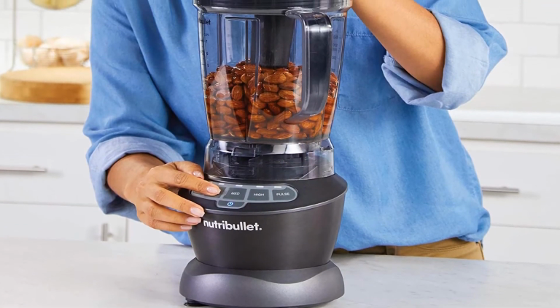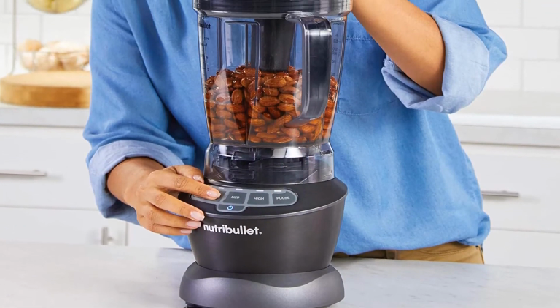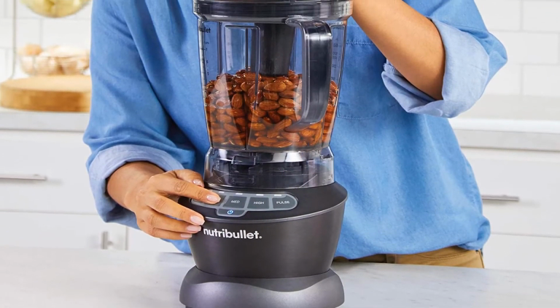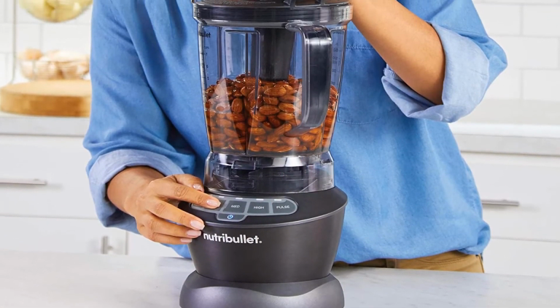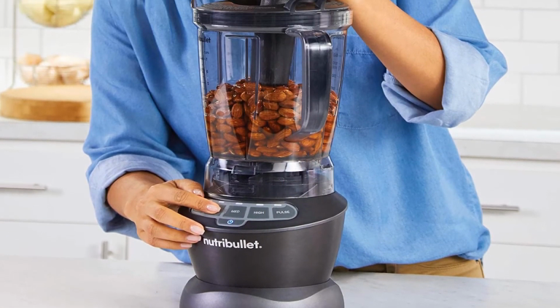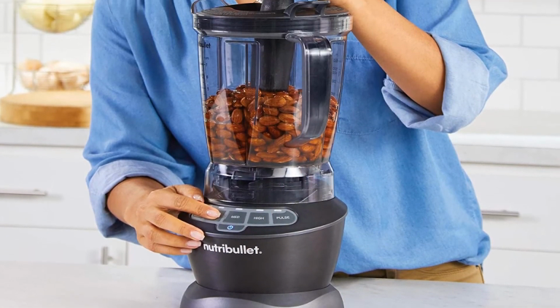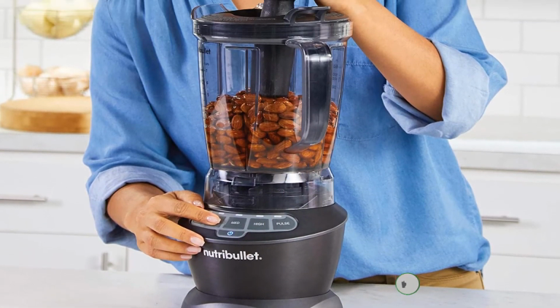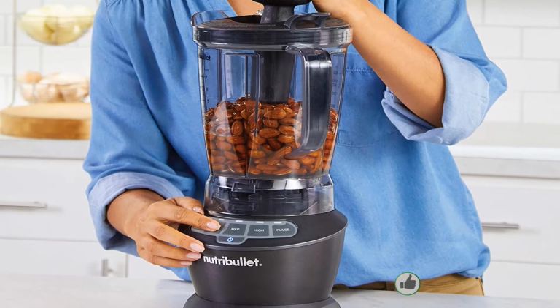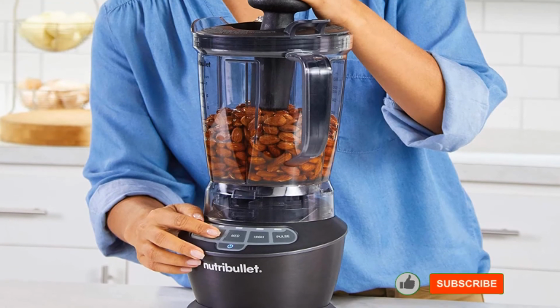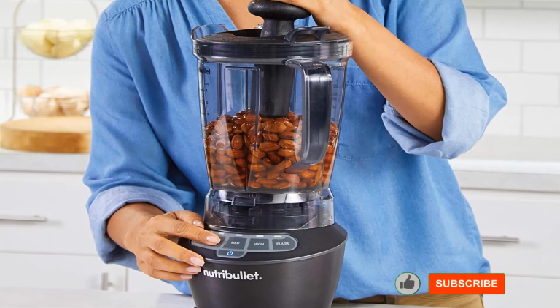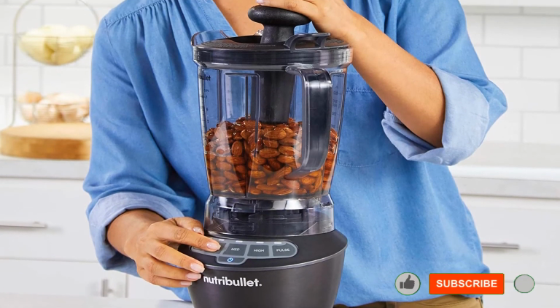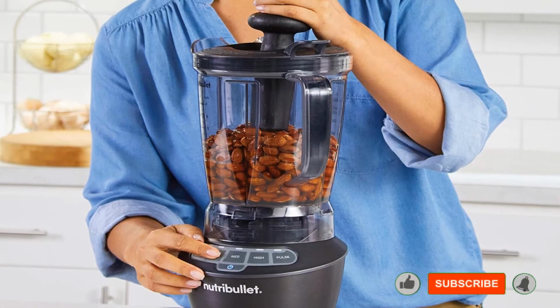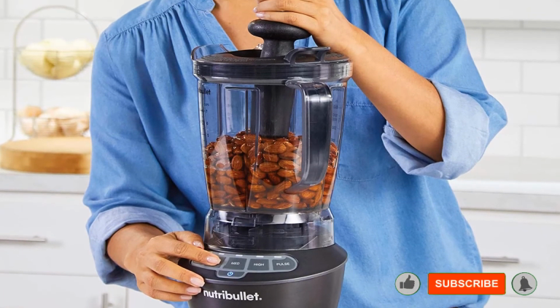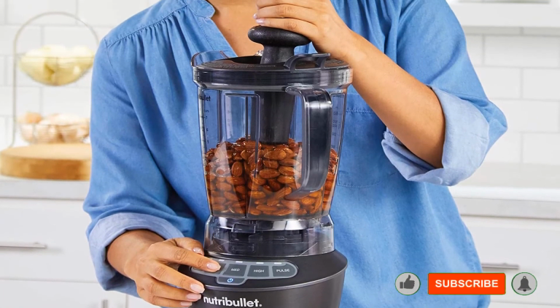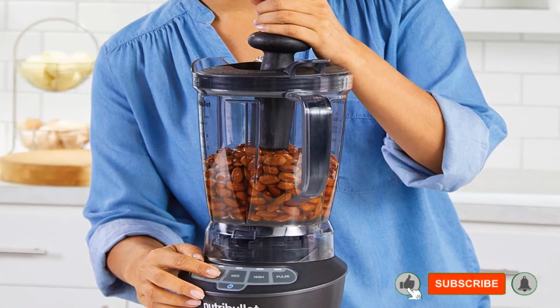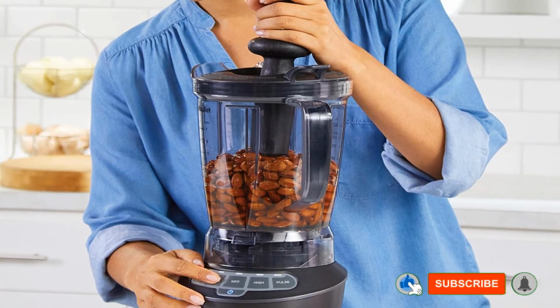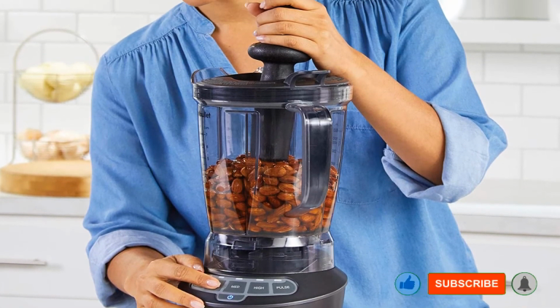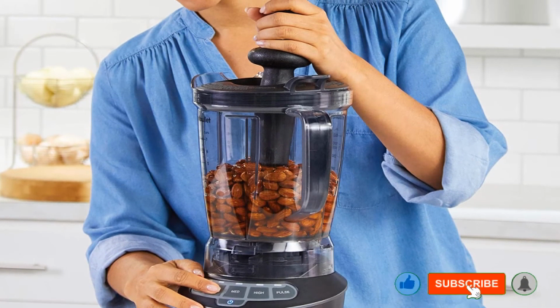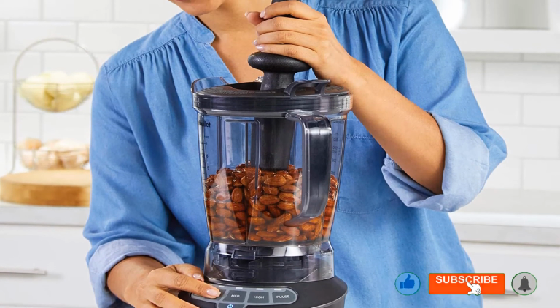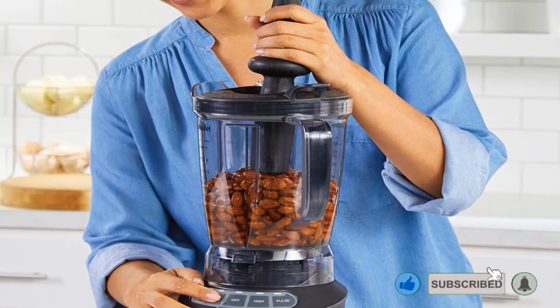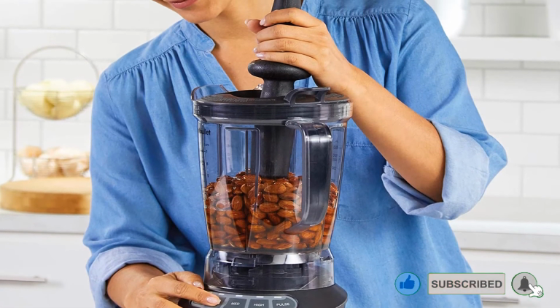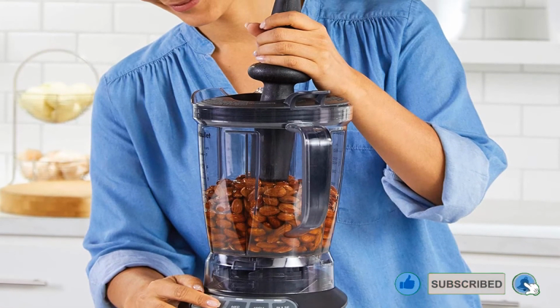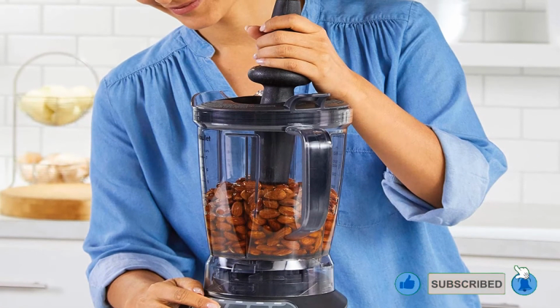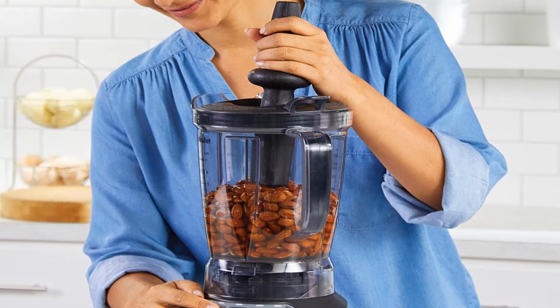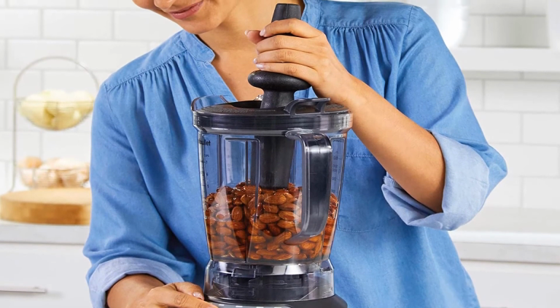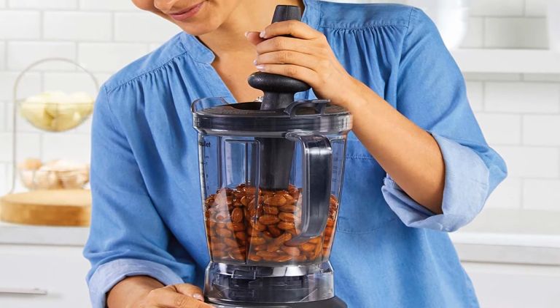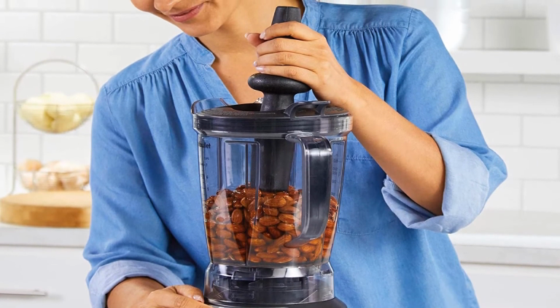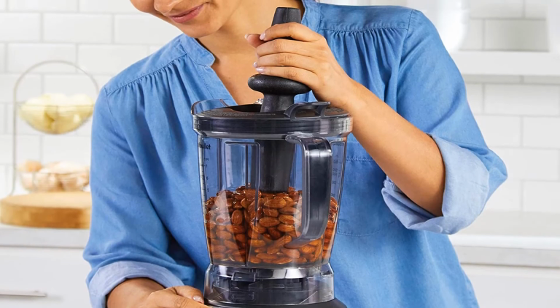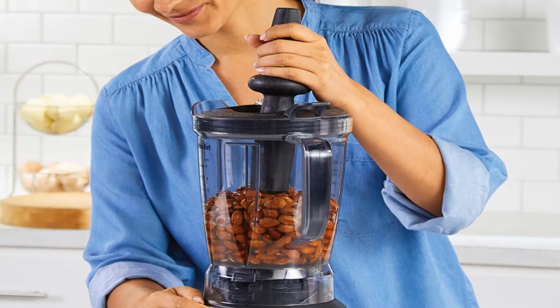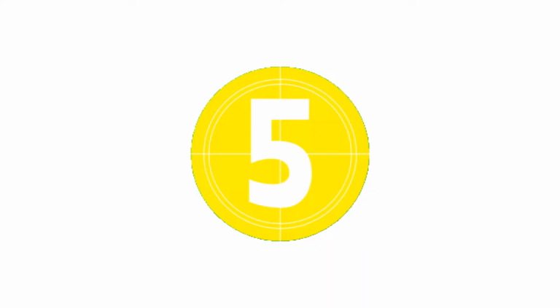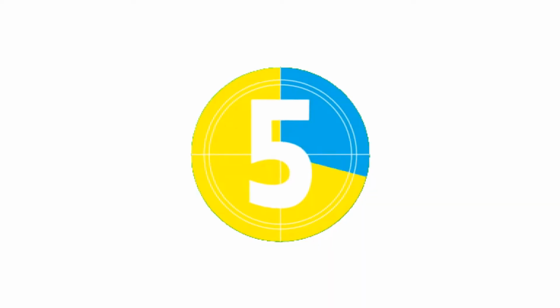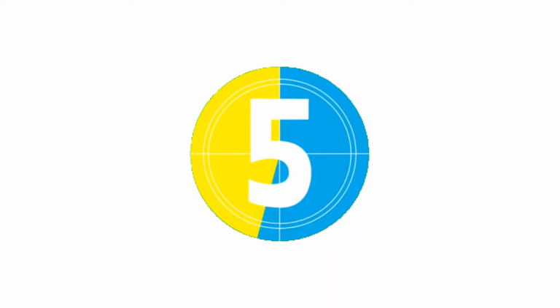Pros: immense 64 oz pitcher, included single-serve cup, removable dishwasher-safe blades. Cons: lax presets.